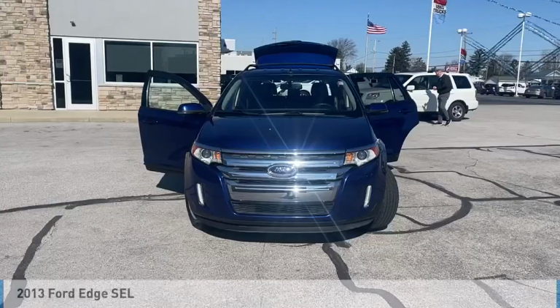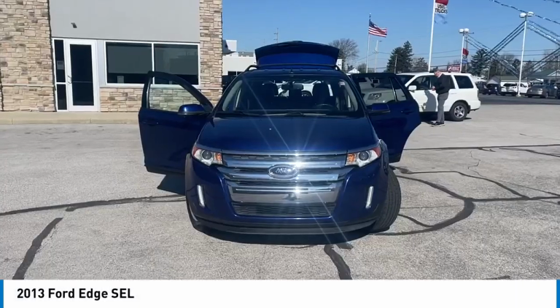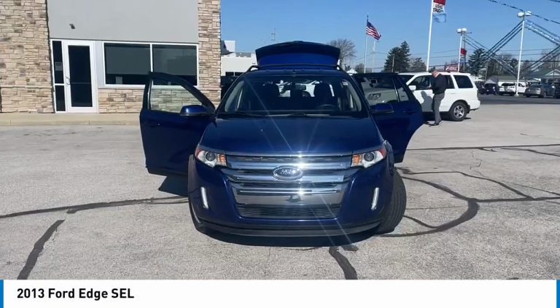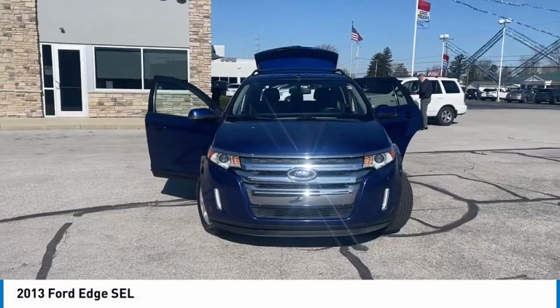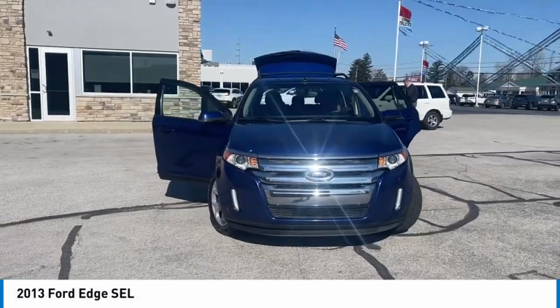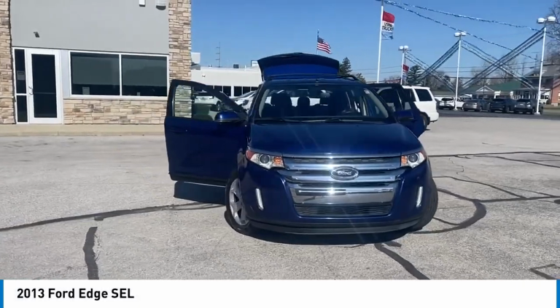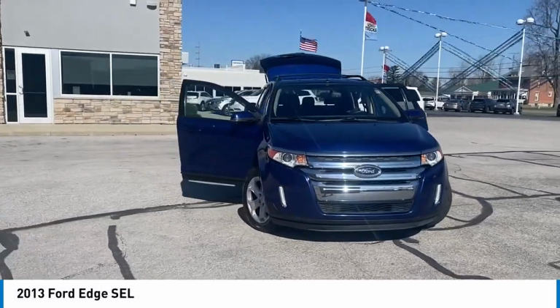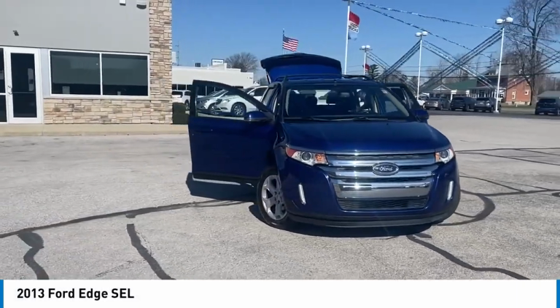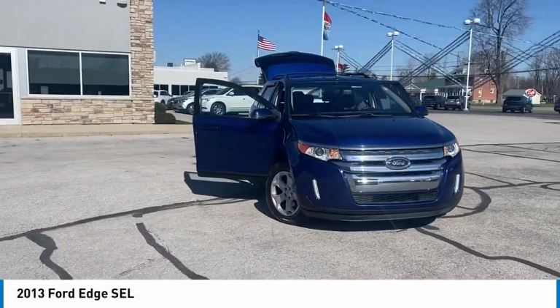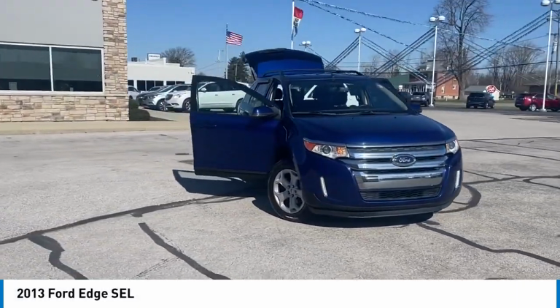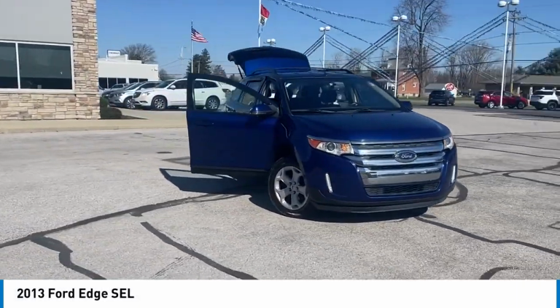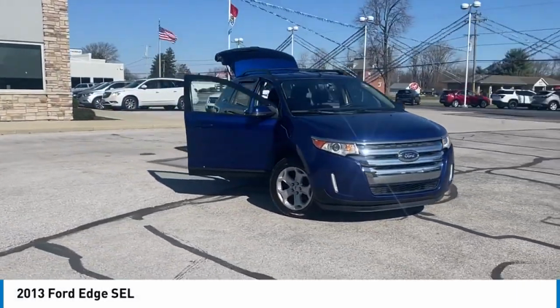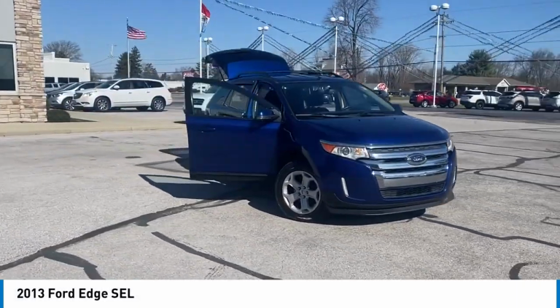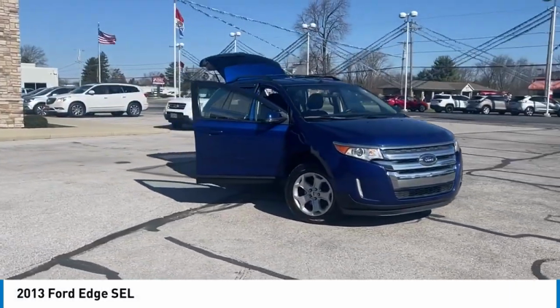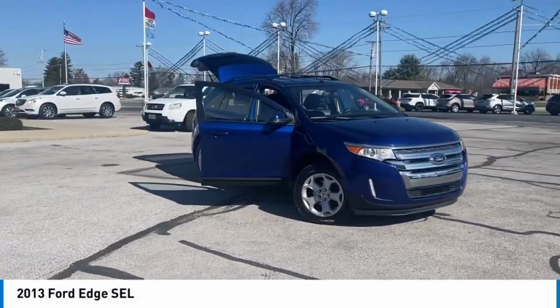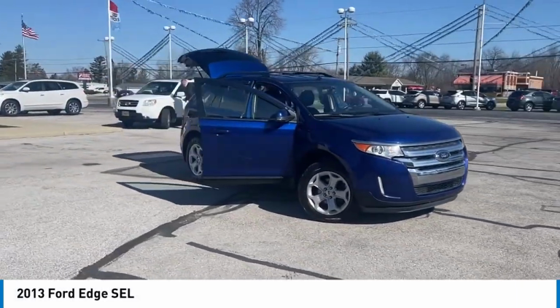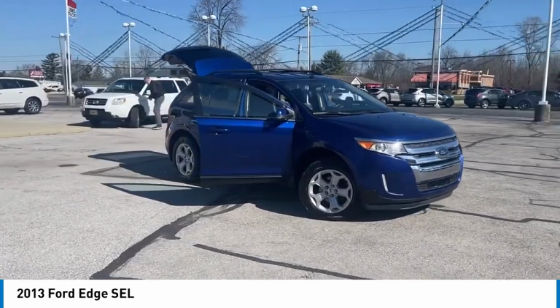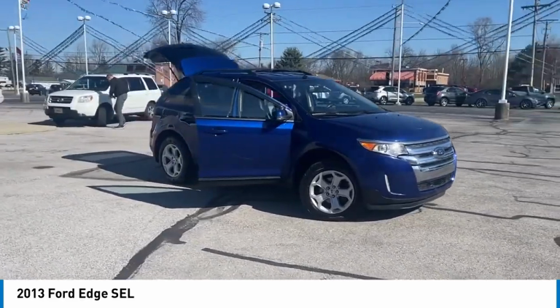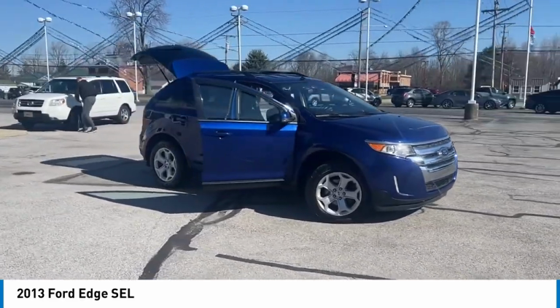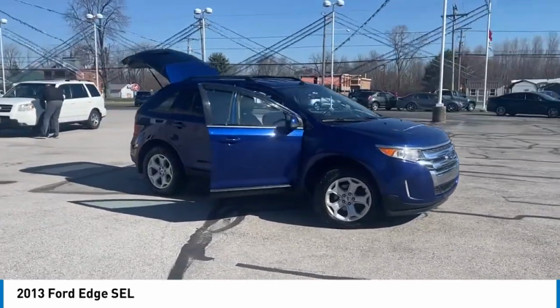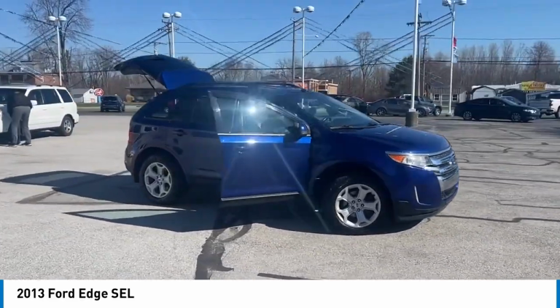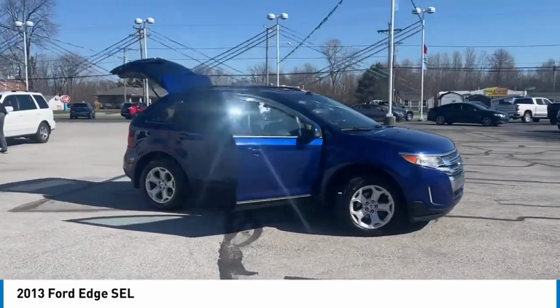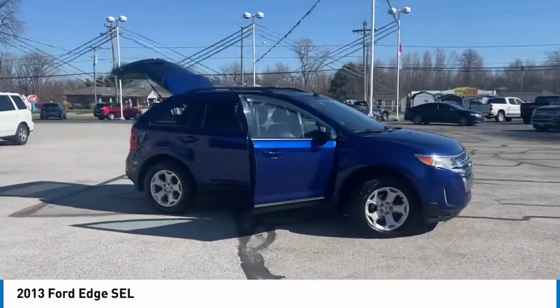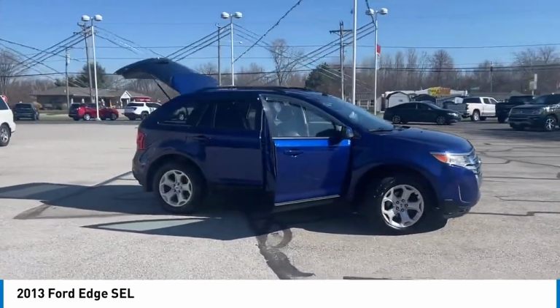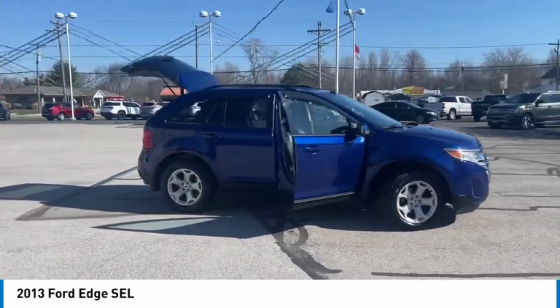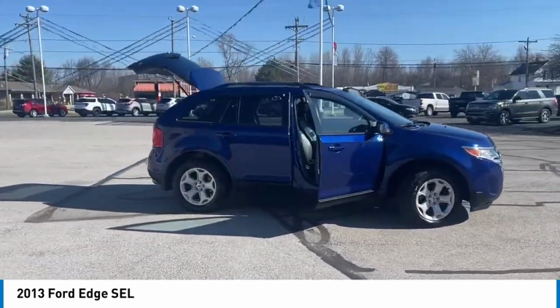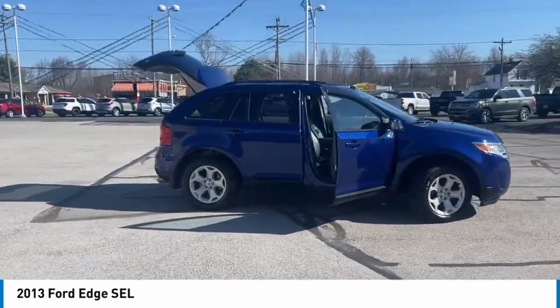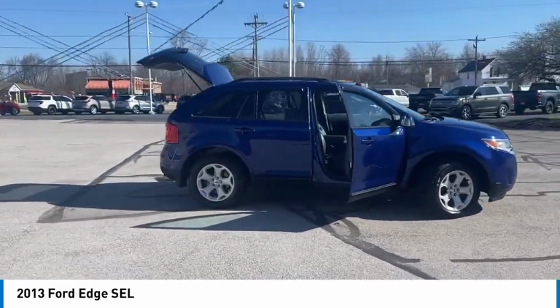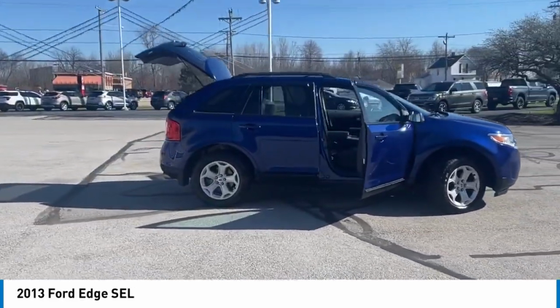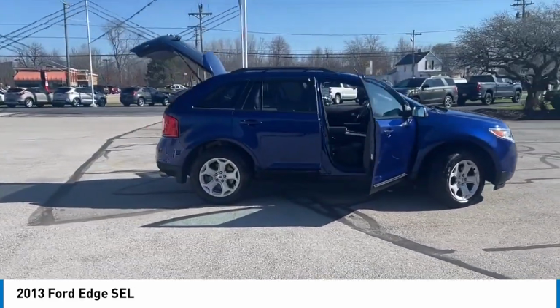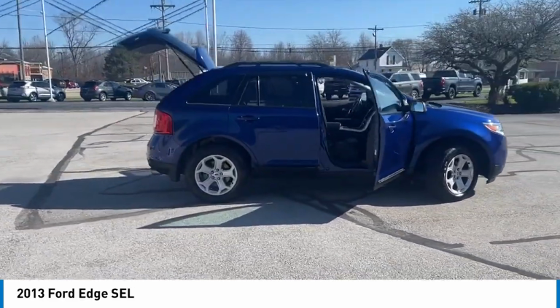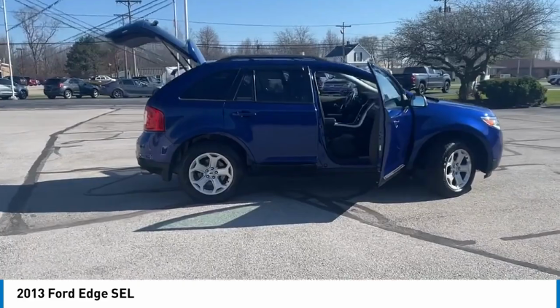Stop by and take a look at the 2013 Edge. Thrills with more power and MPG. Either way, you're in for an exhilarating experience with Ford Edge.